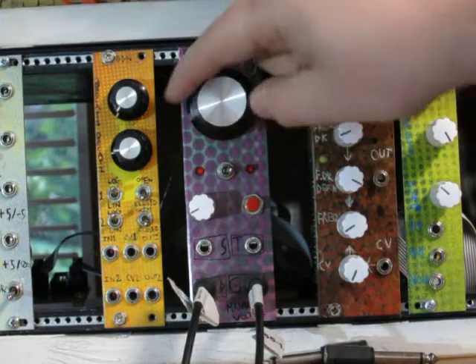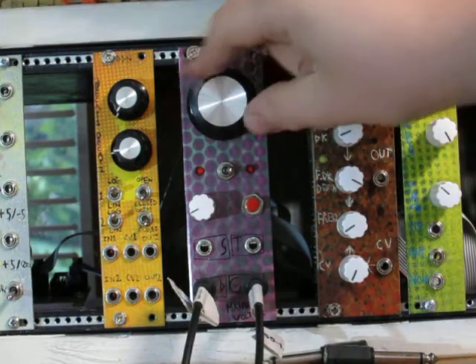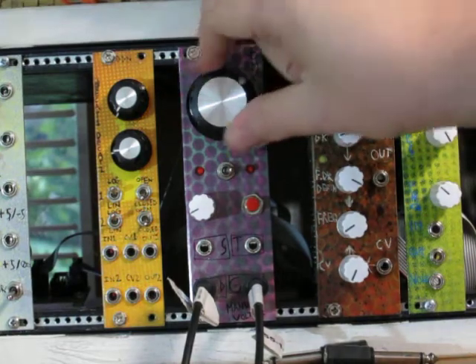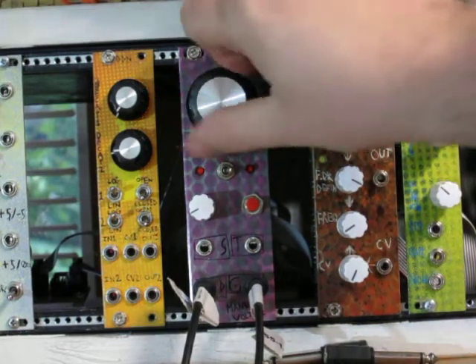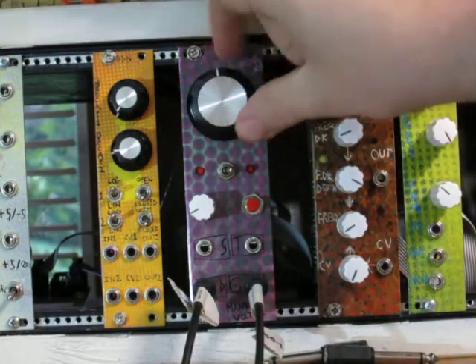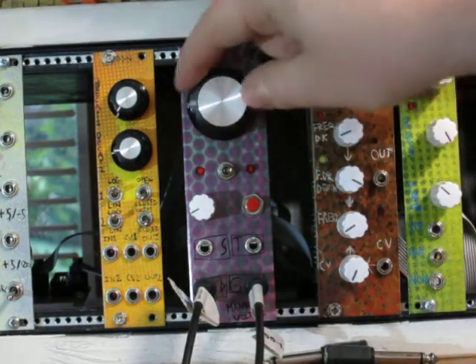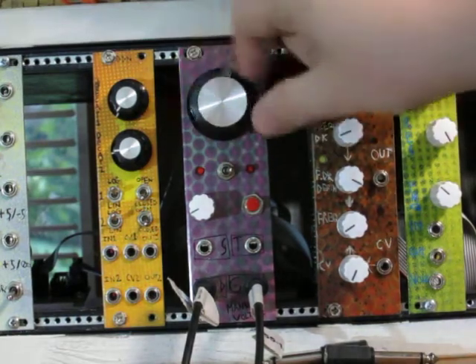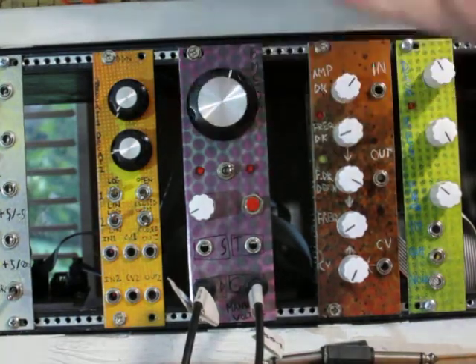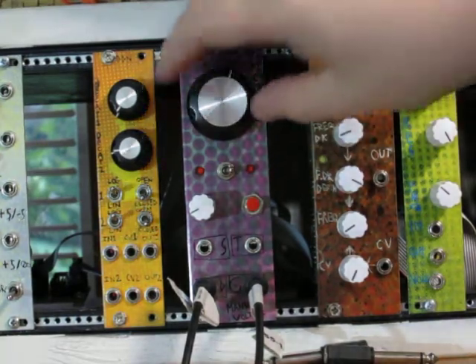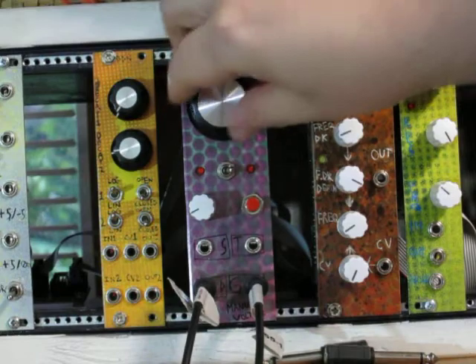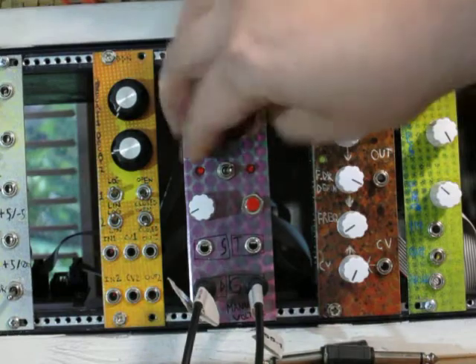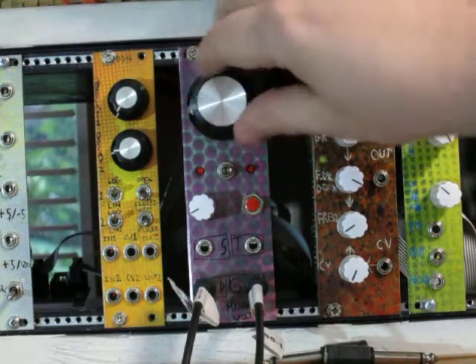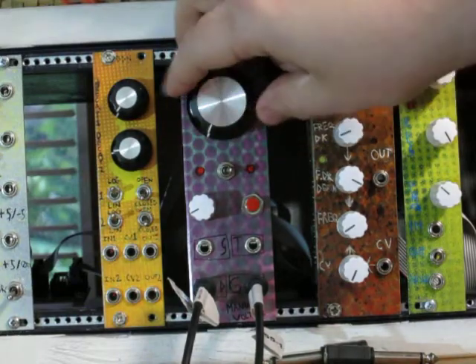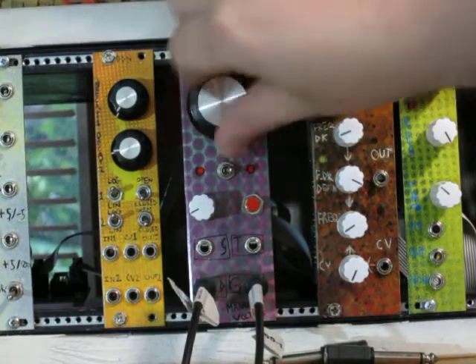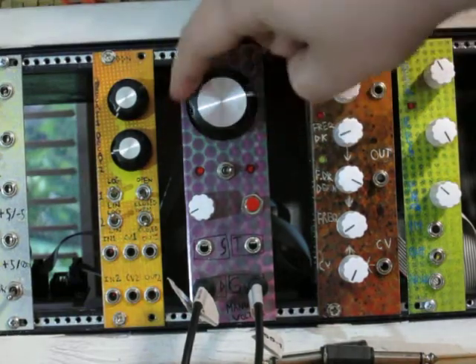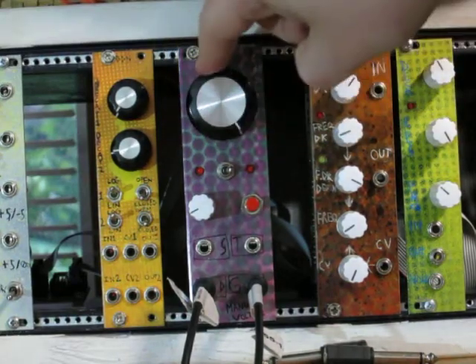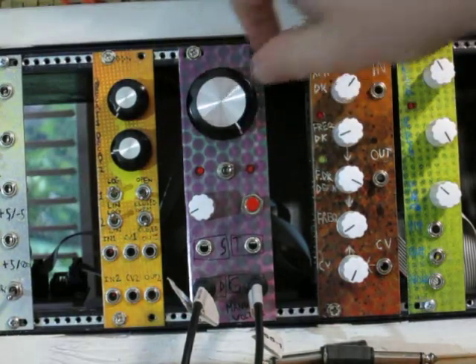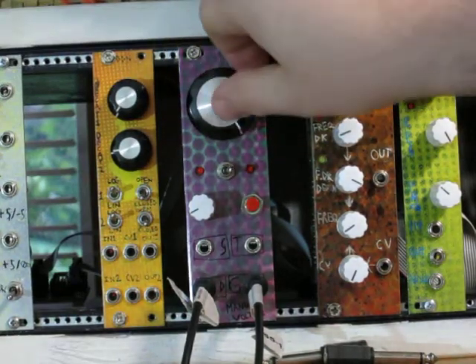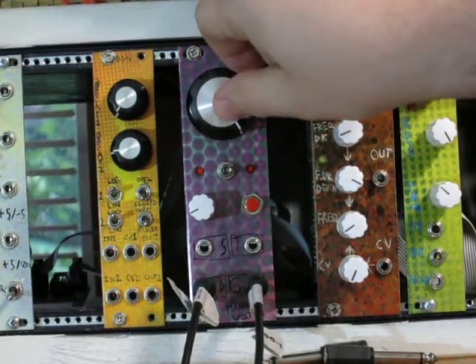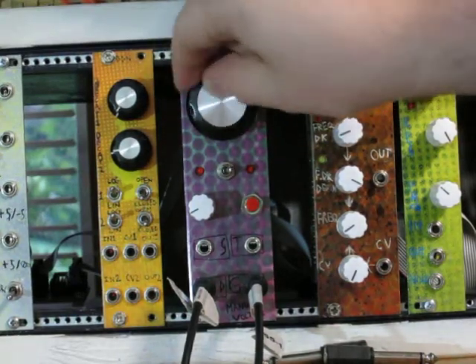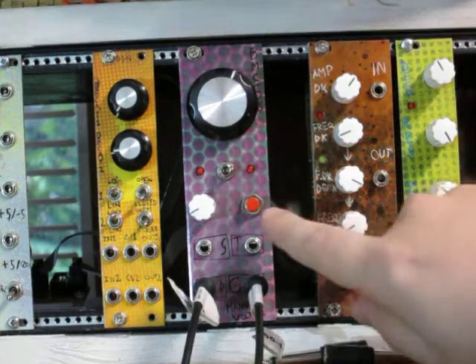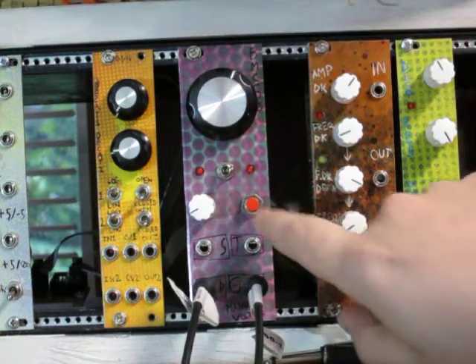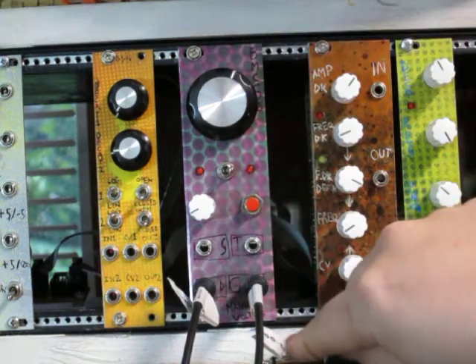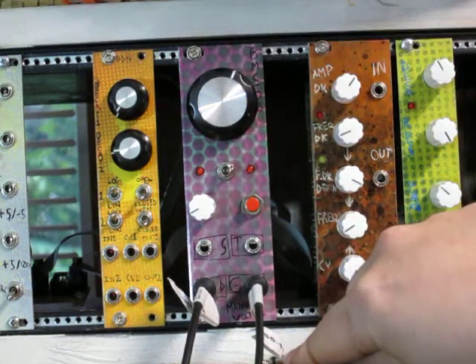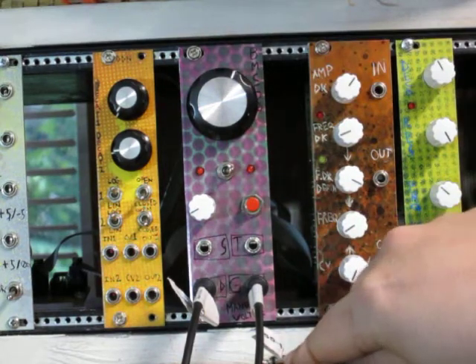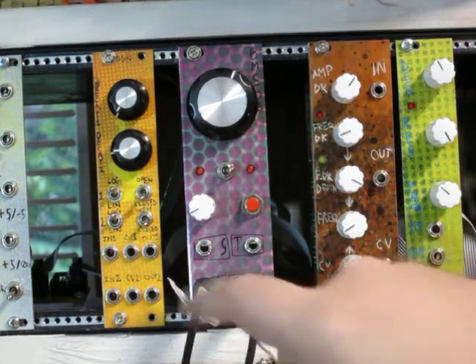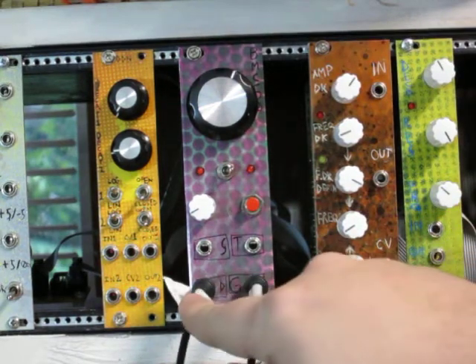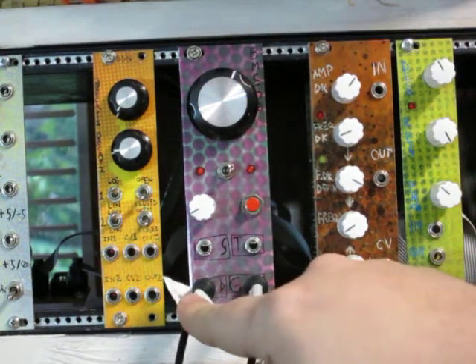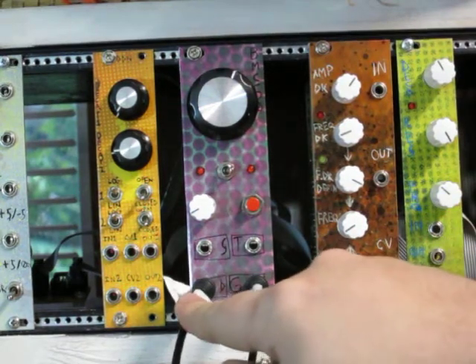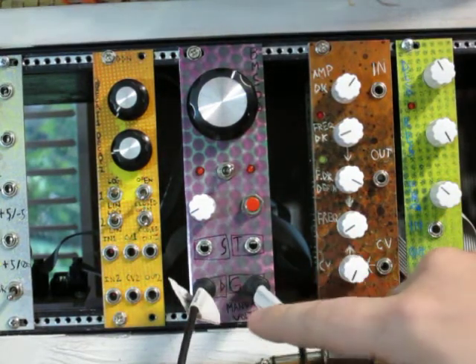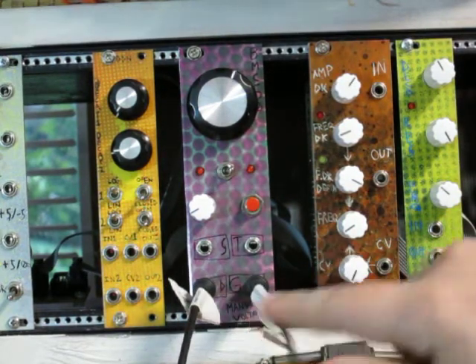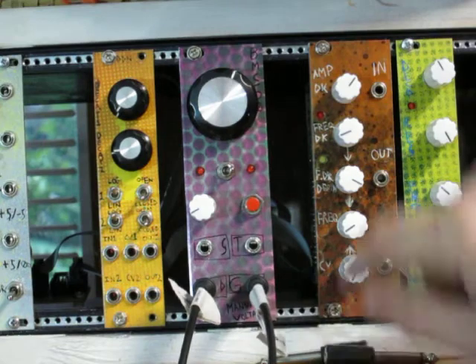This big knob right here is selecting the voltage that you would normally use to control pitch. It's zero volts here and five volts when turned all the way clockwise. And then you press this button to generate gates and triggers. Right now we're using the direct voltage out and the gate out.